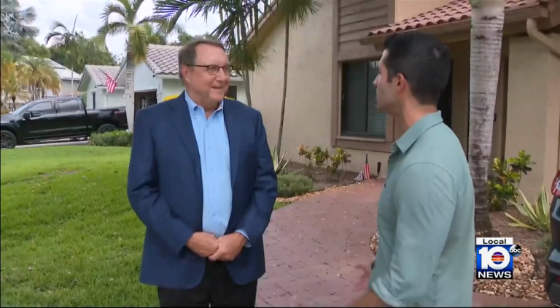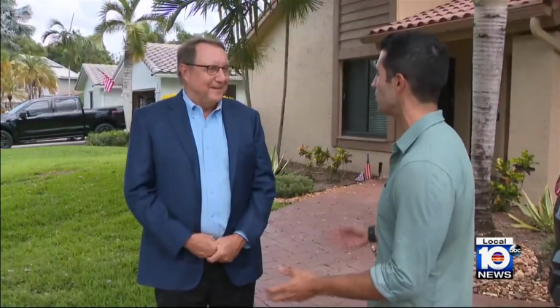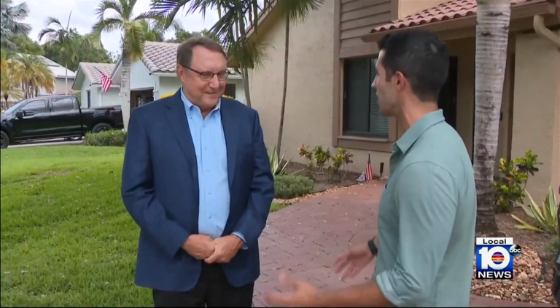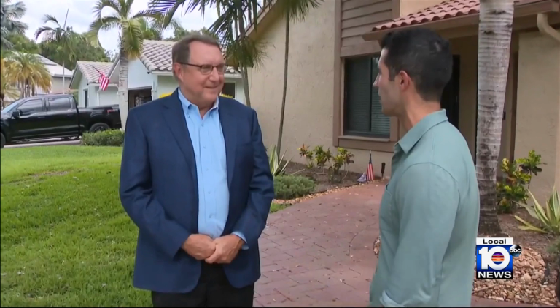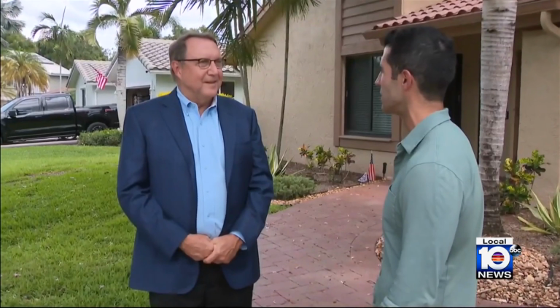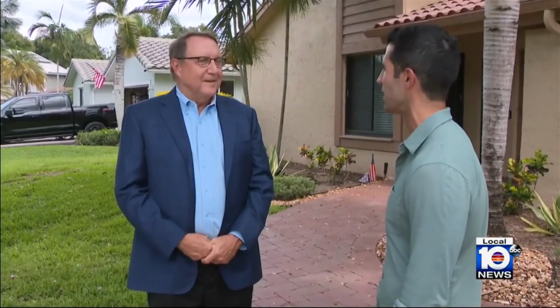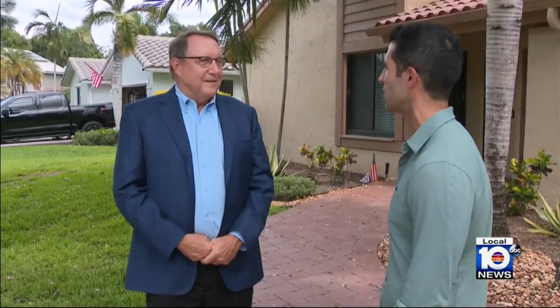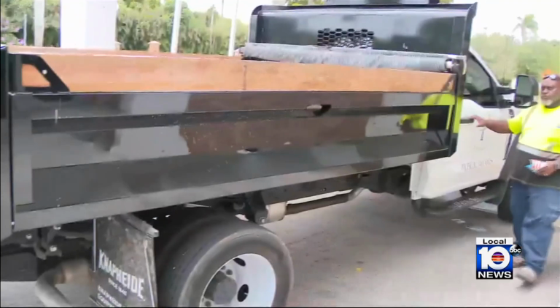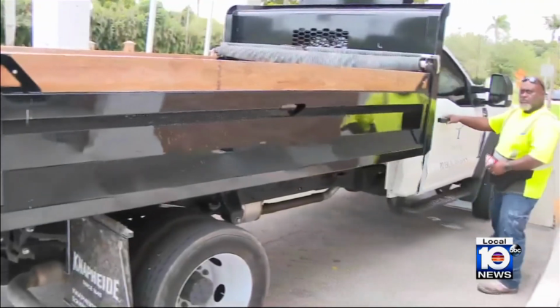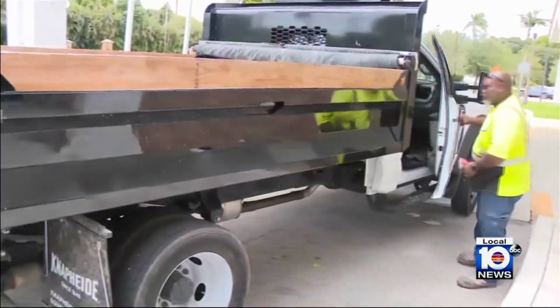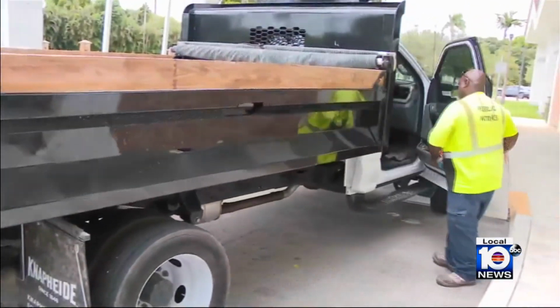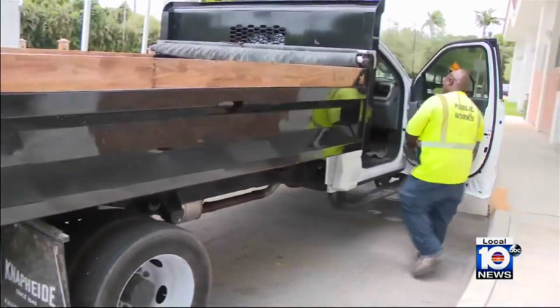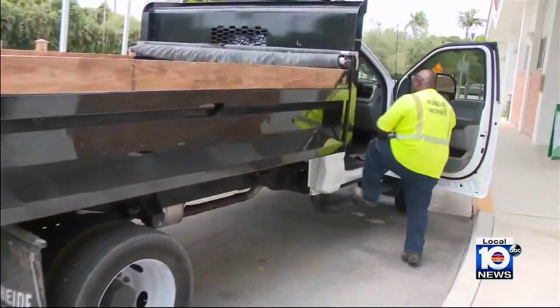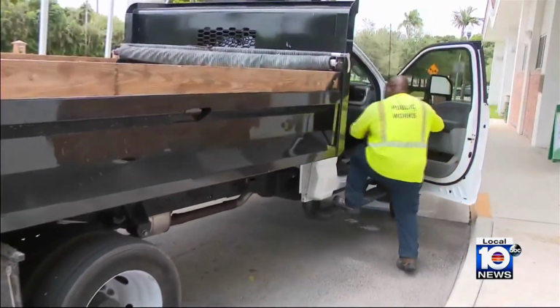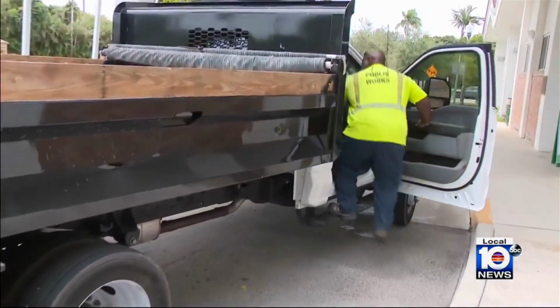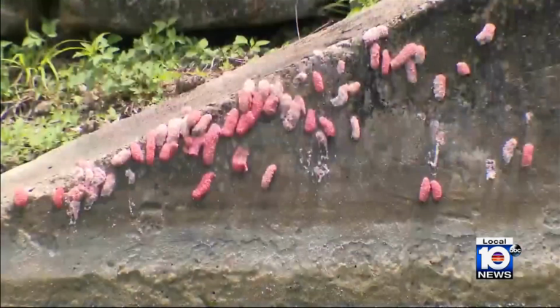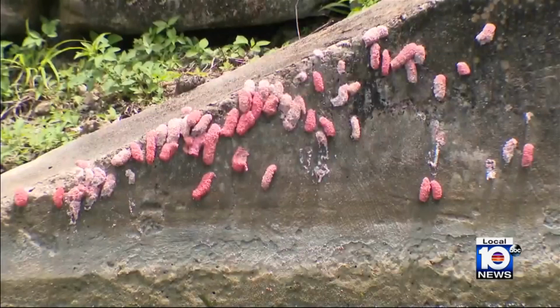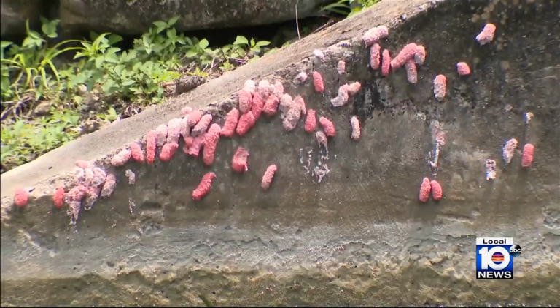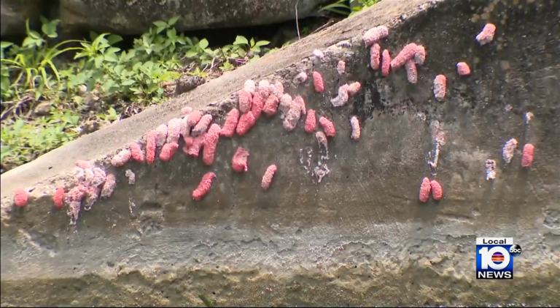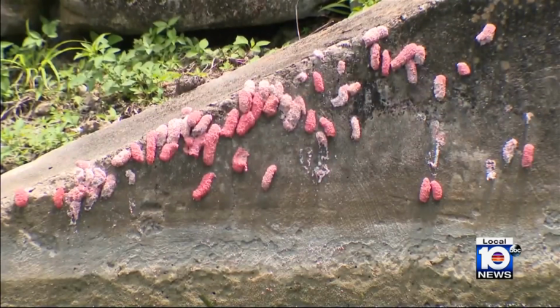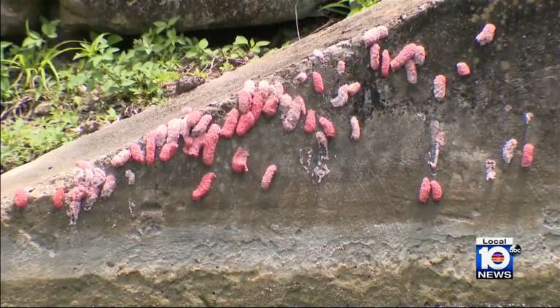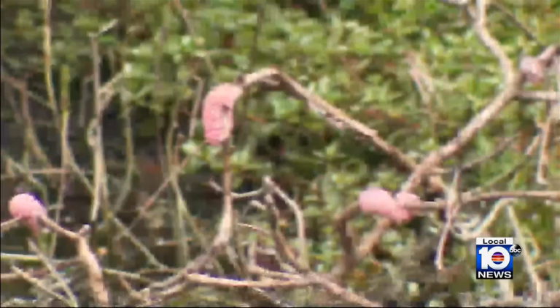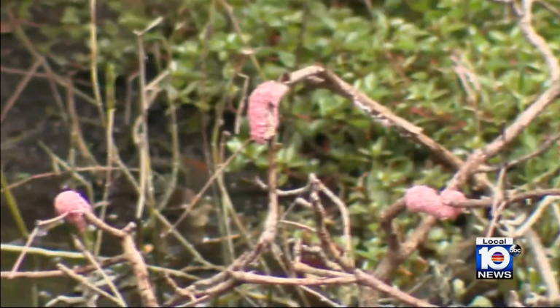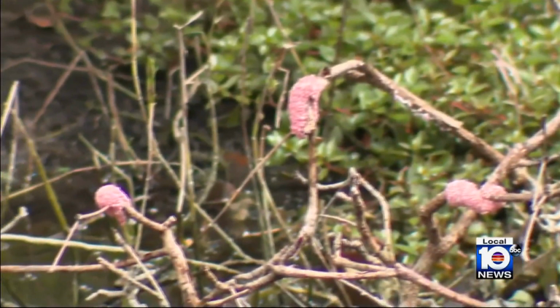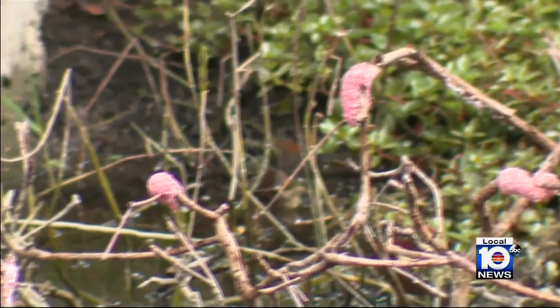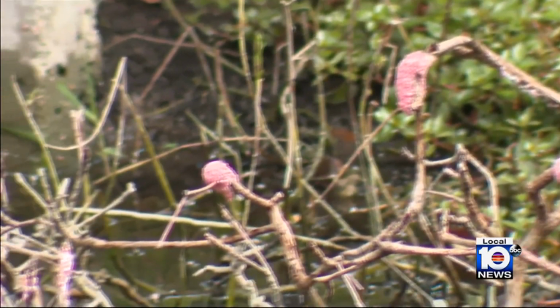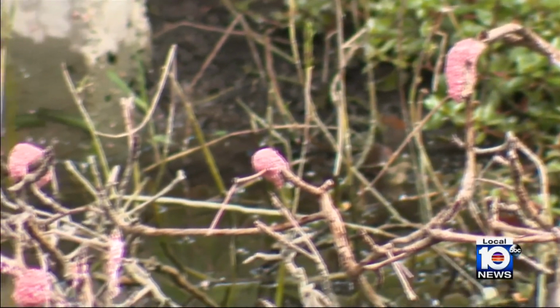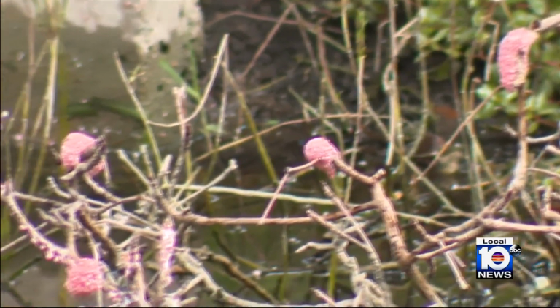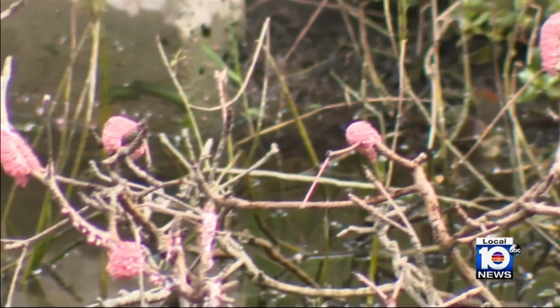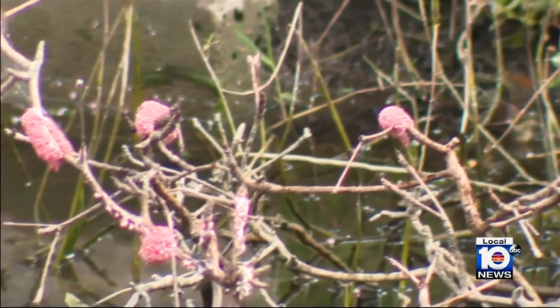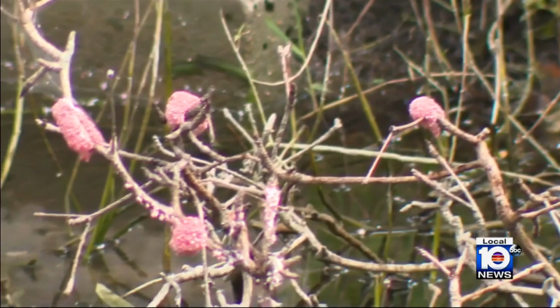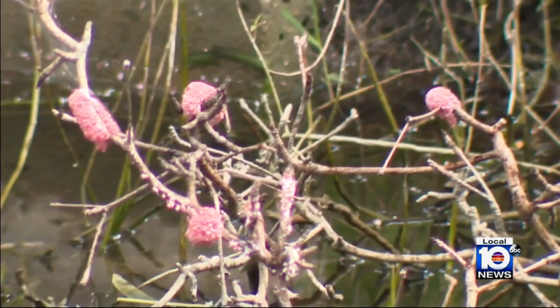Plantation Mayor Nick Sortel says for years the city has been fighting off these invaders solo. It's a statewide problem, and so we've talked to the state, and the state says, look, again, it's an invasive species.